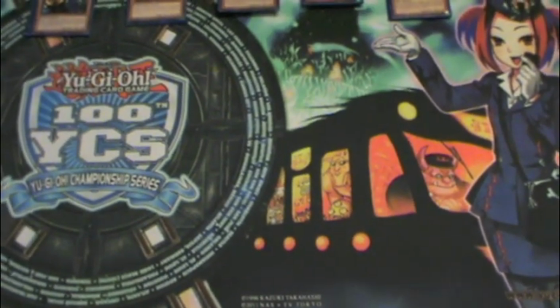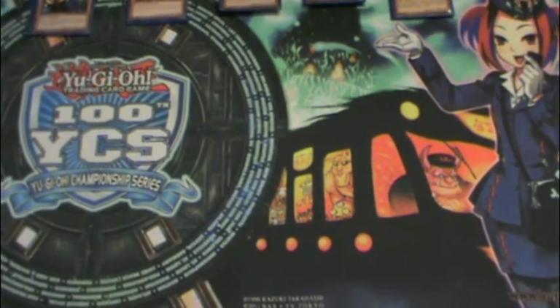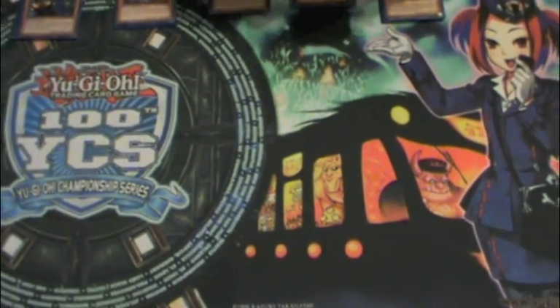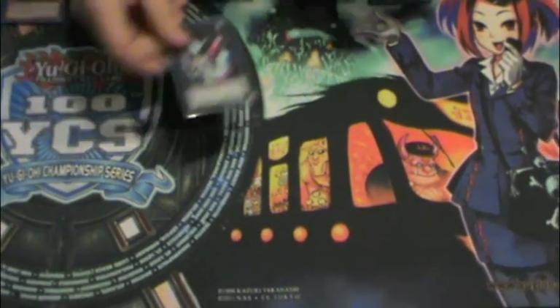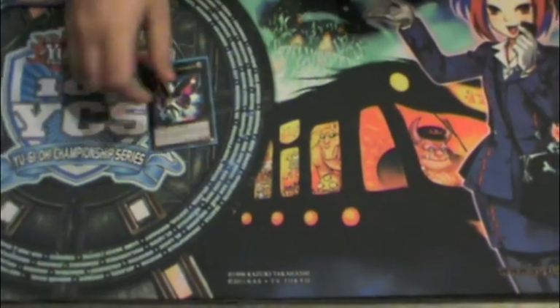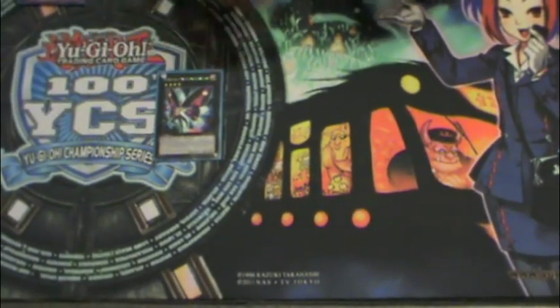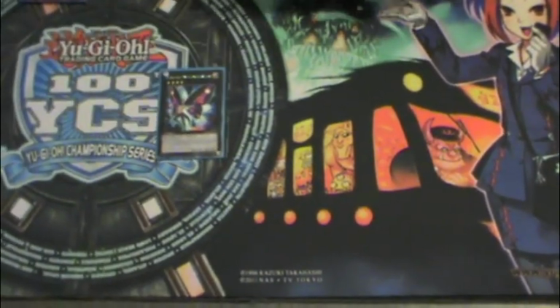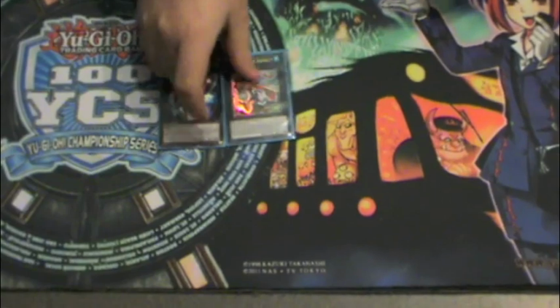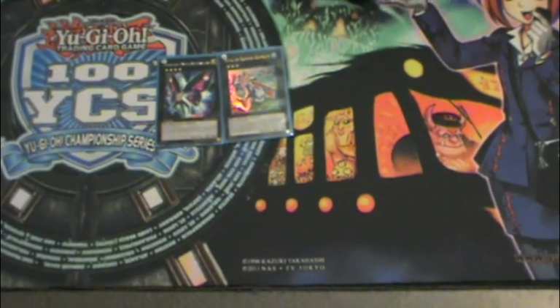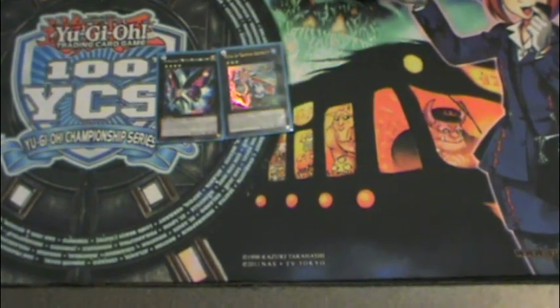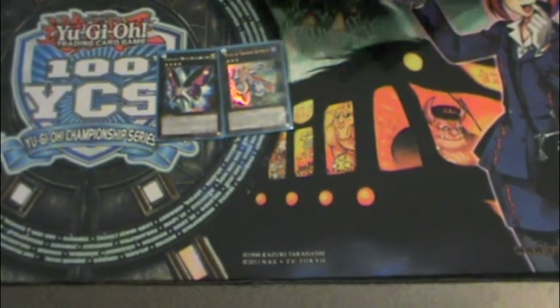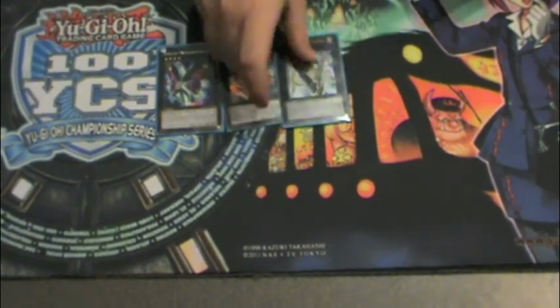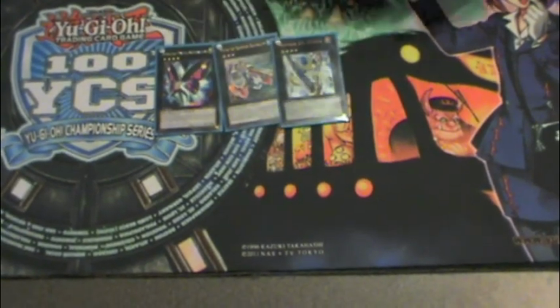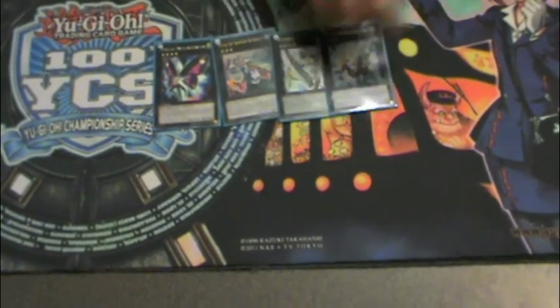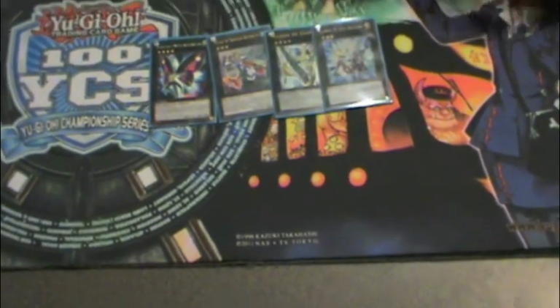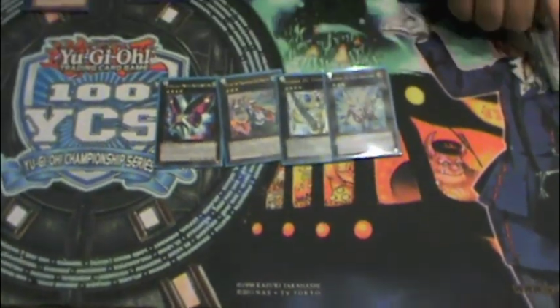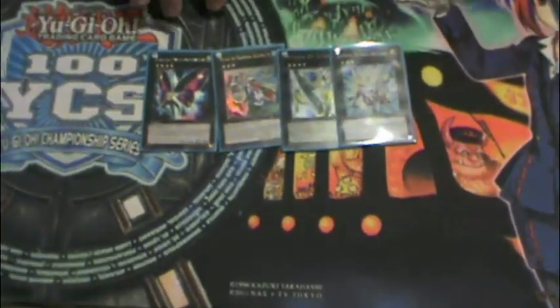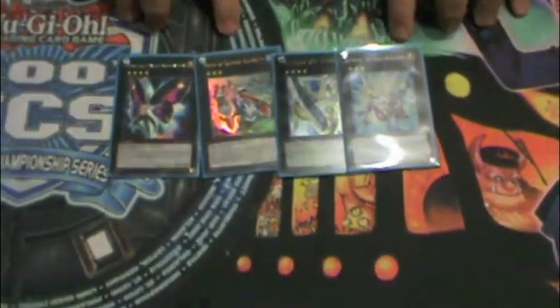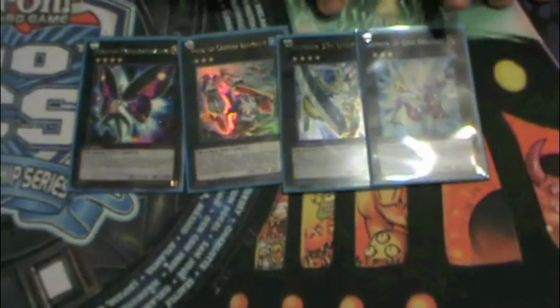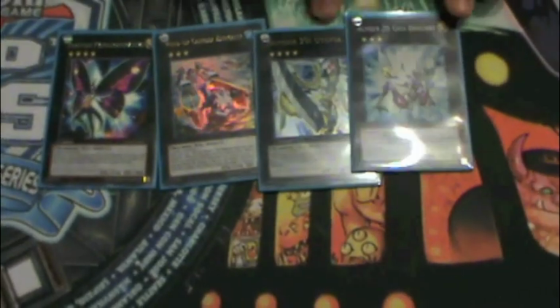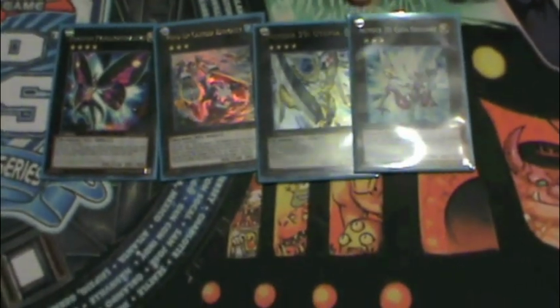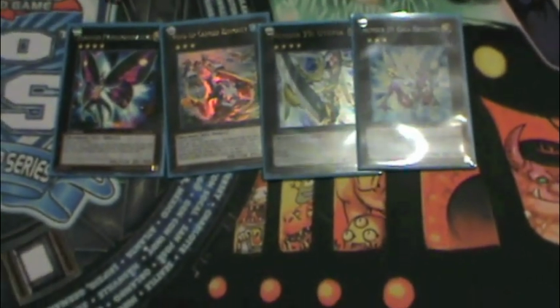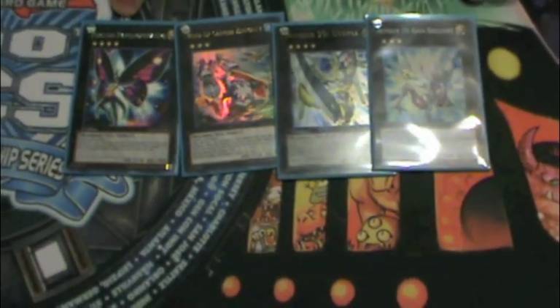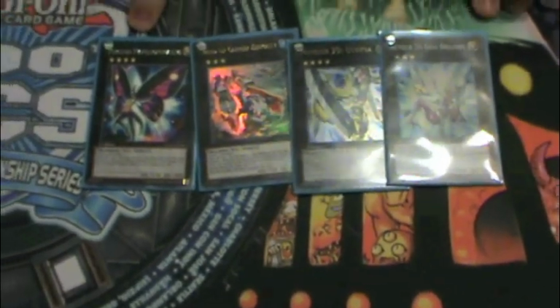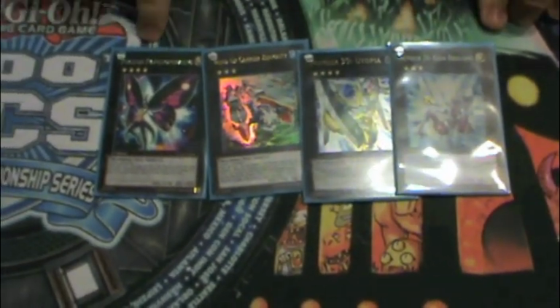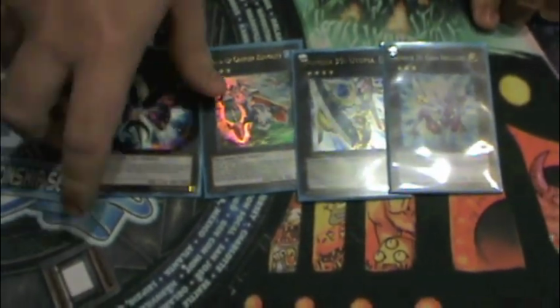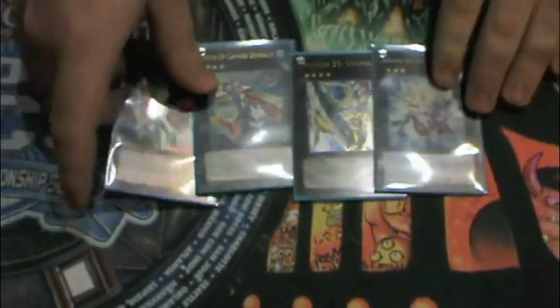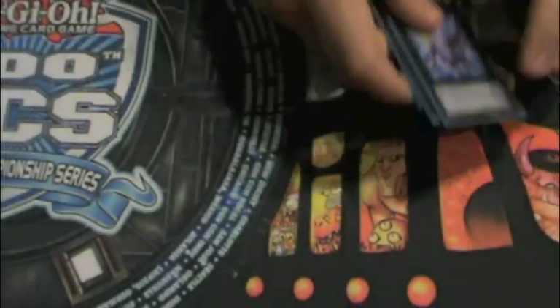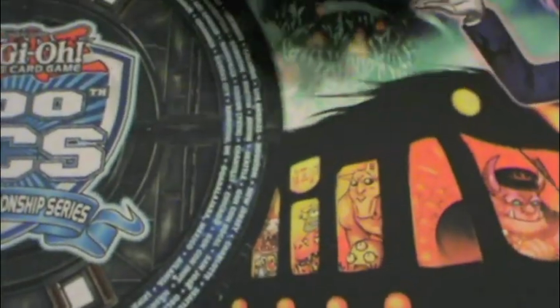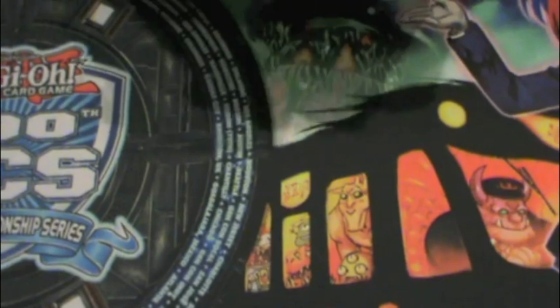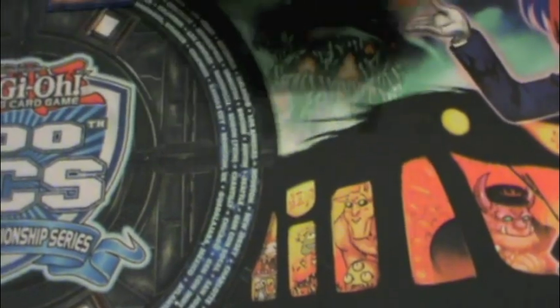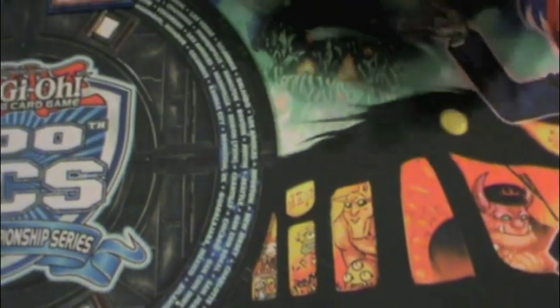So for this OTK, the cards you need to have available — the ones you're going to go into — are these four: you're going to have your Carrier, your Utopia, Giga Brilliant, and the Photon Papalooperative. That's your Papalooperative — I don't know what he calls himself.